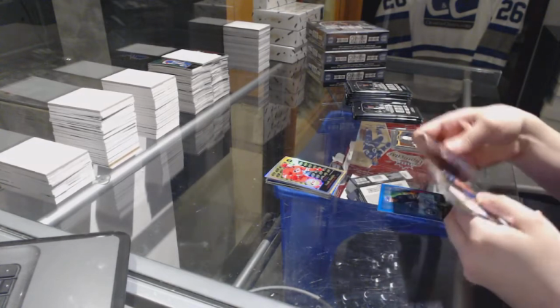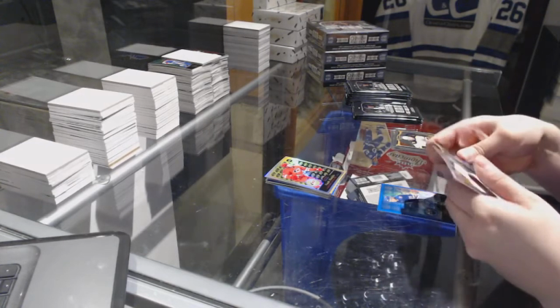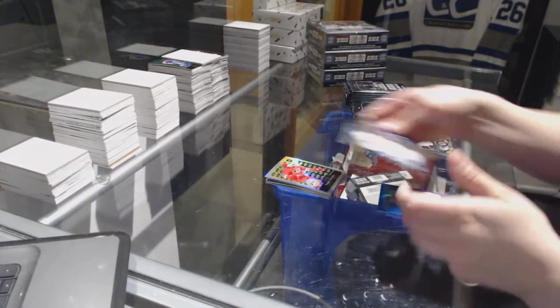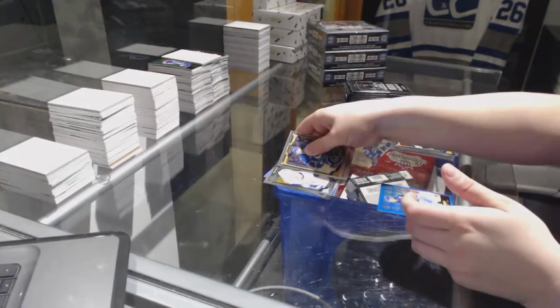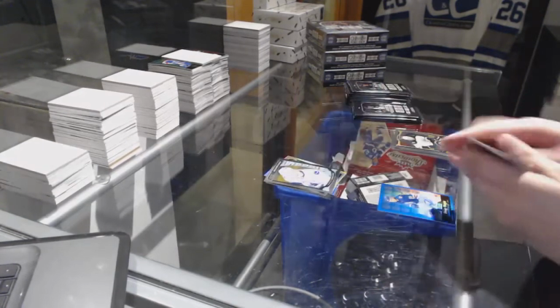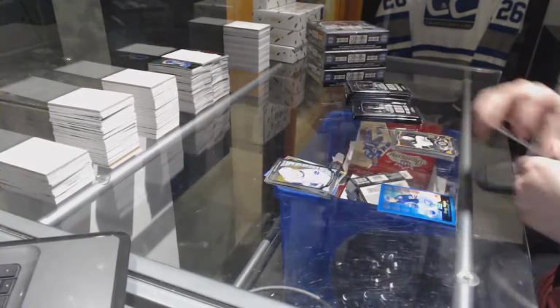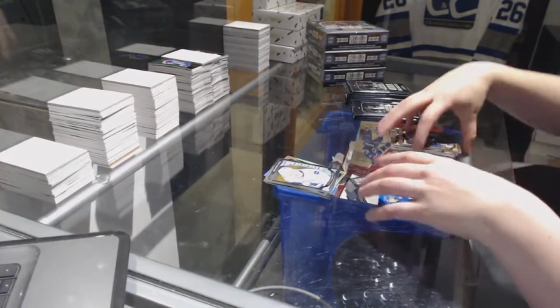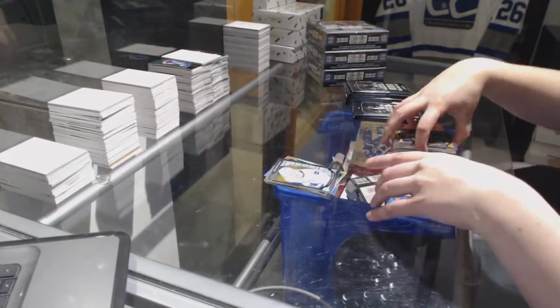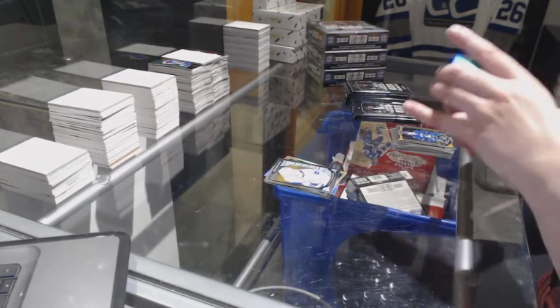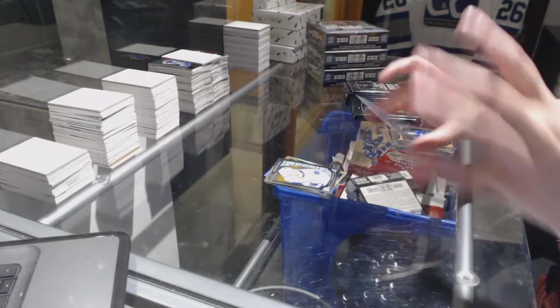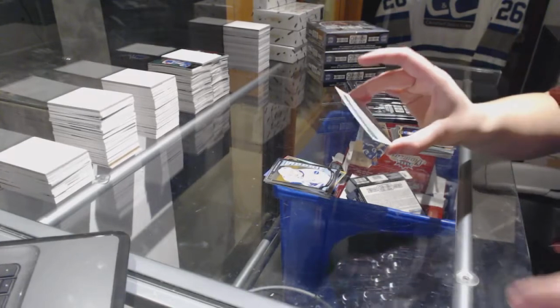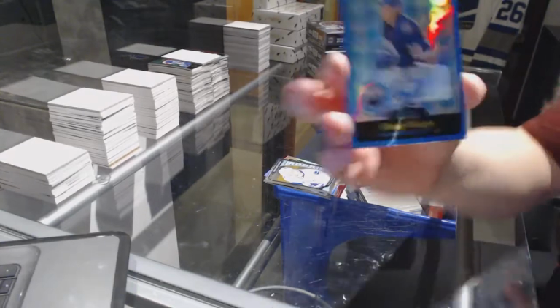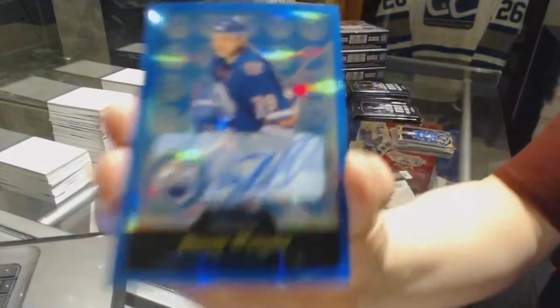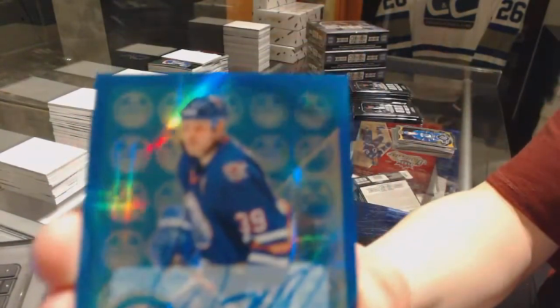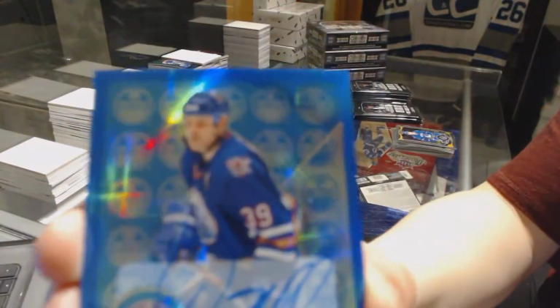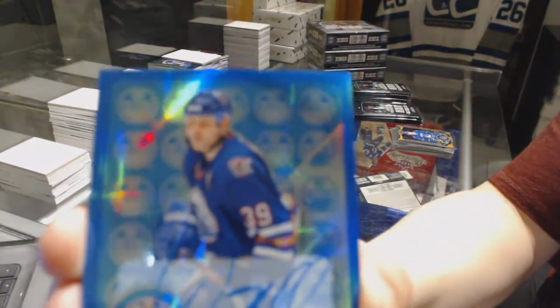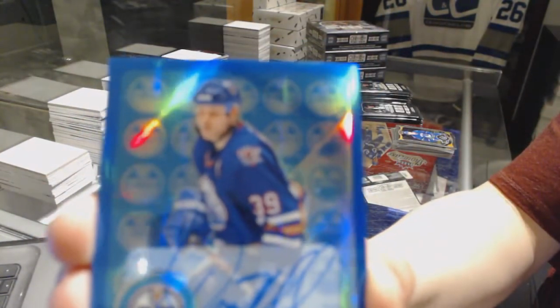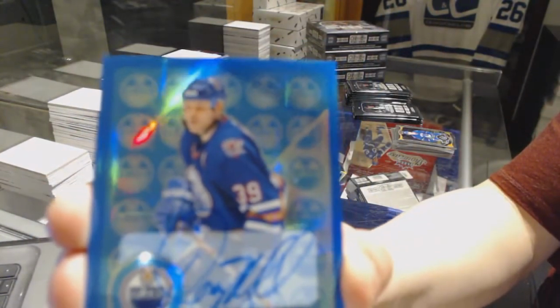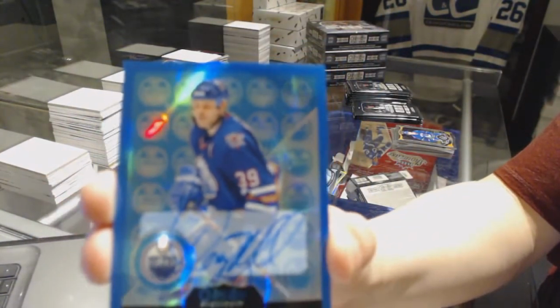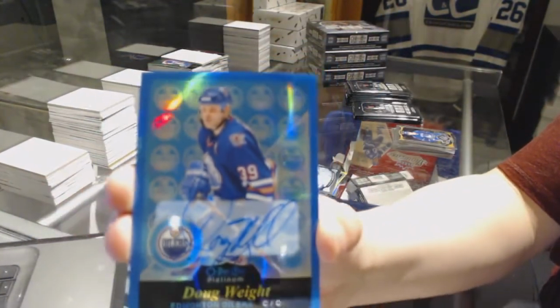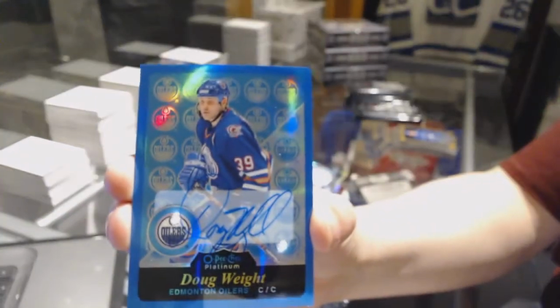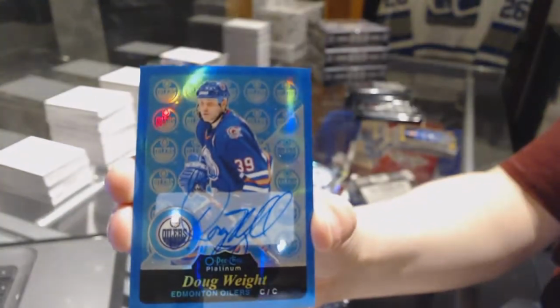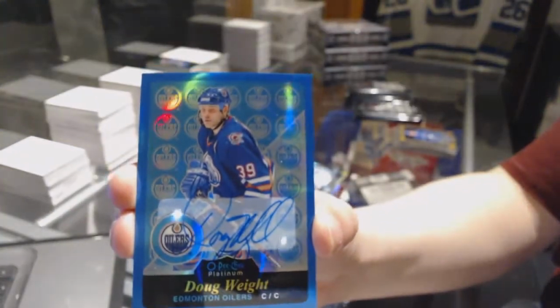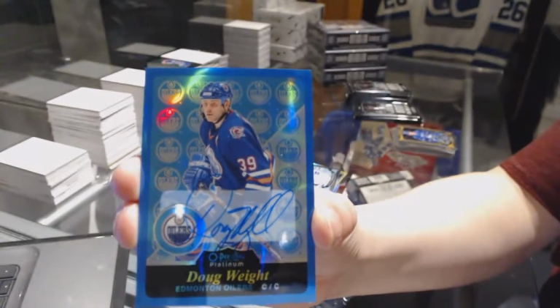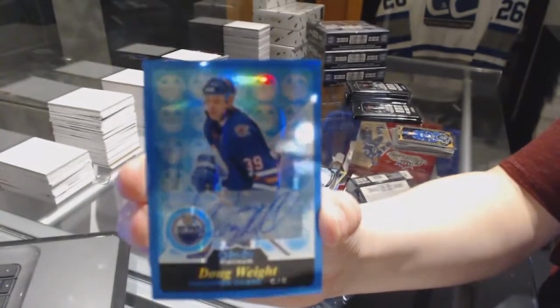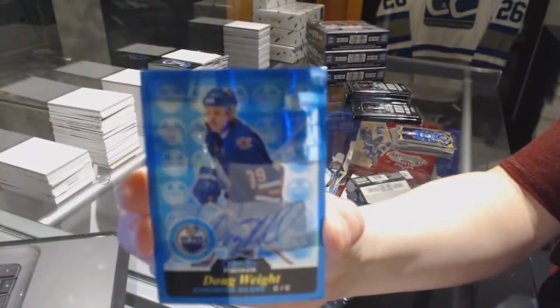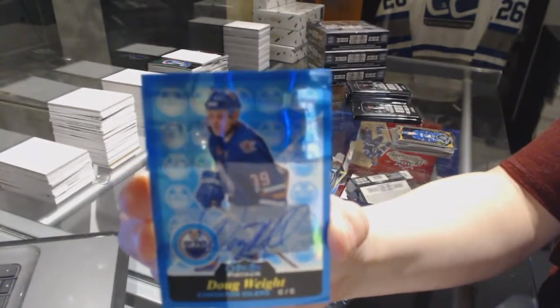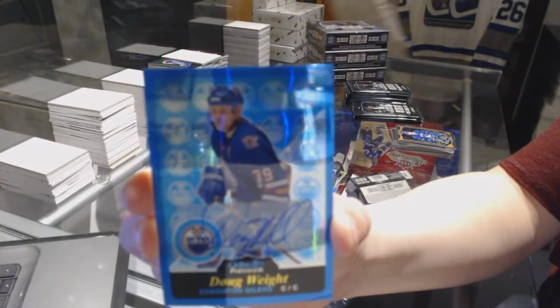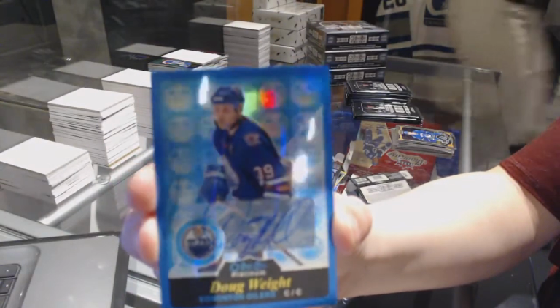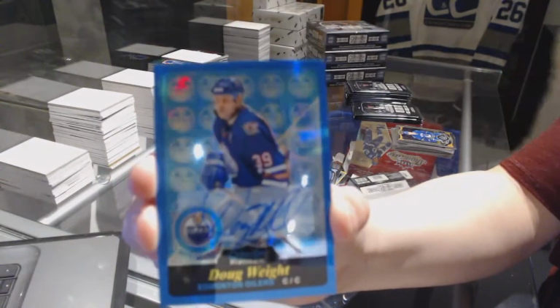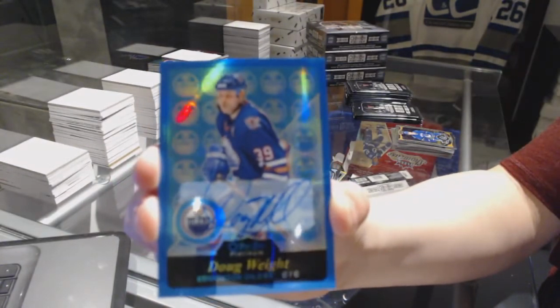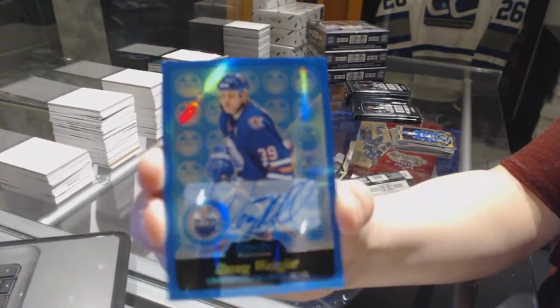Hunter Schenkerrick Rookie. Rainbow Blue Retro Autograph, Doug Waite.